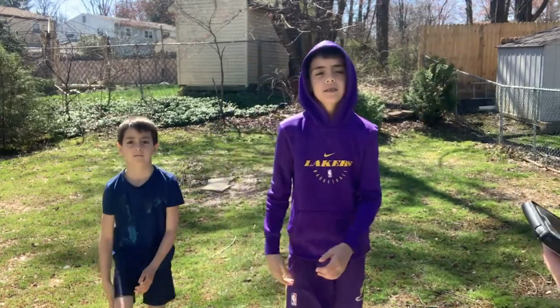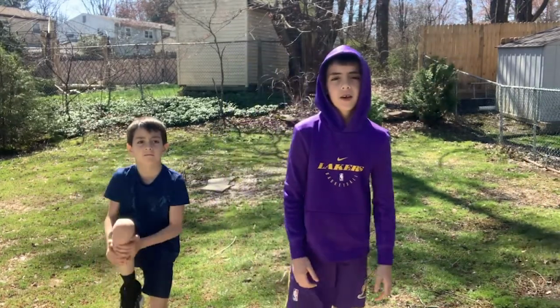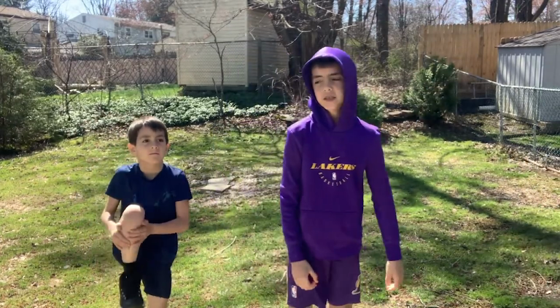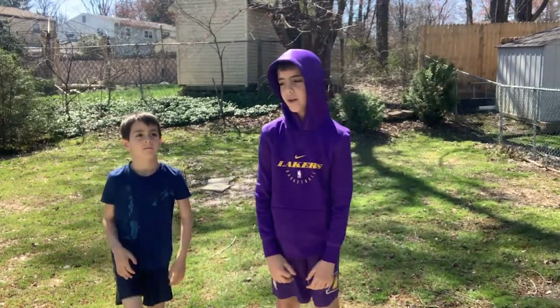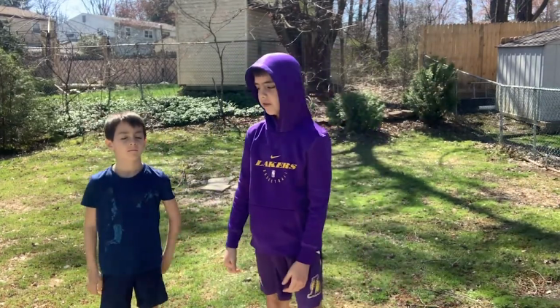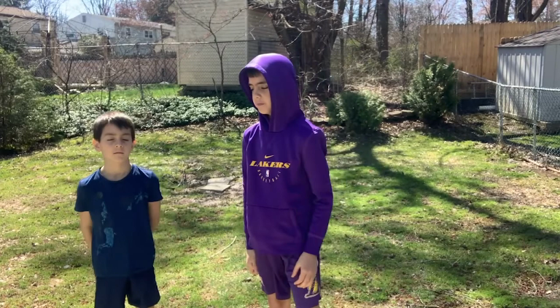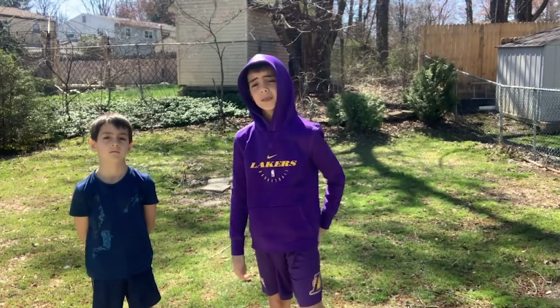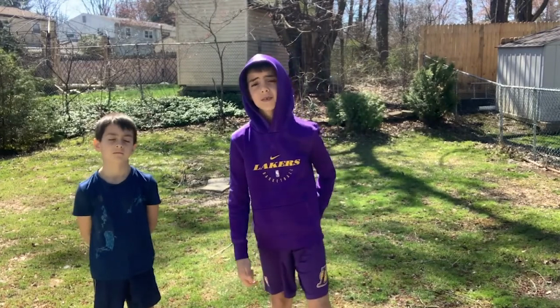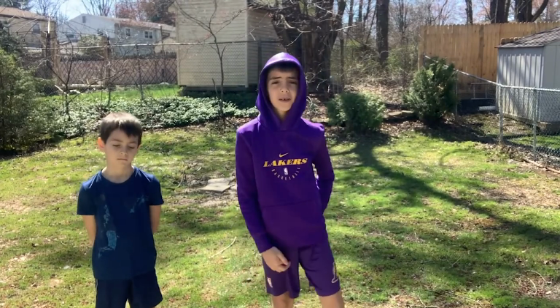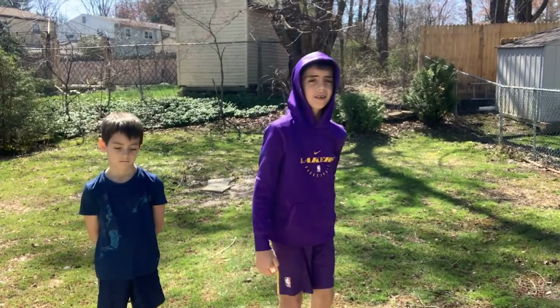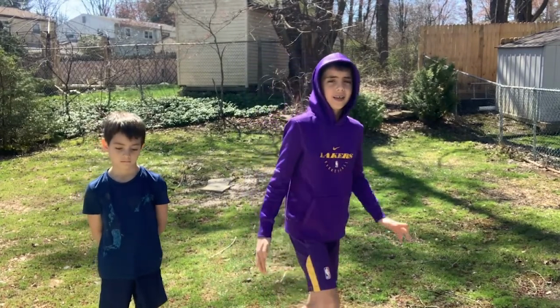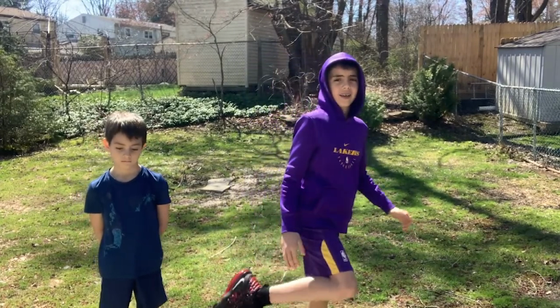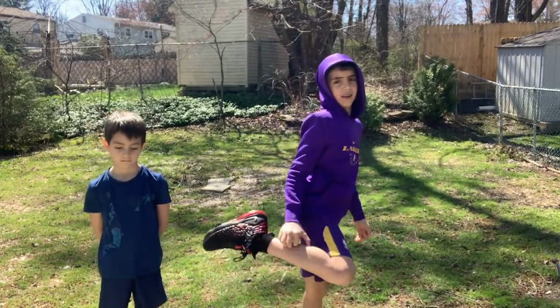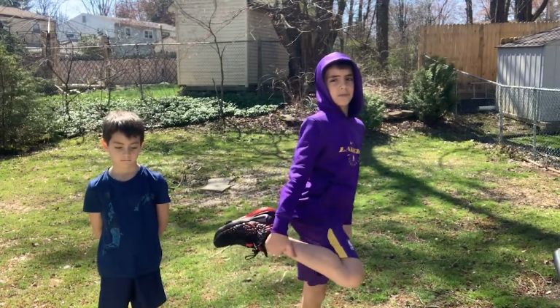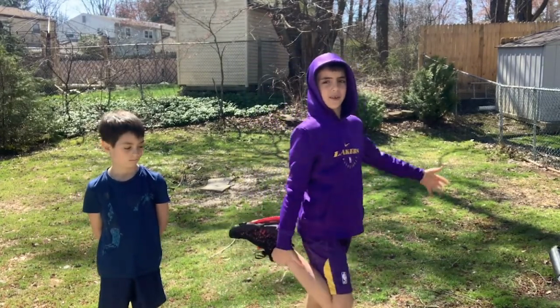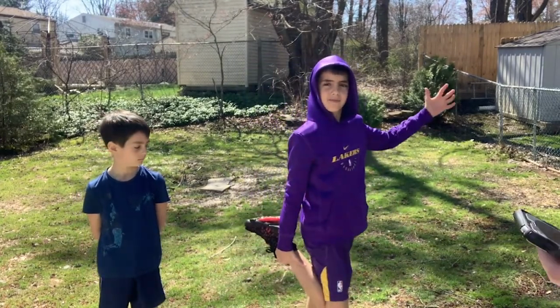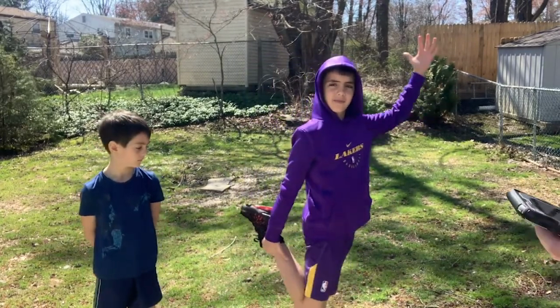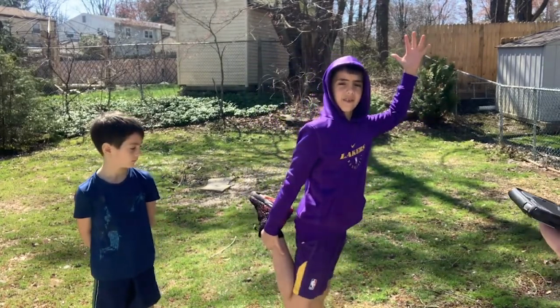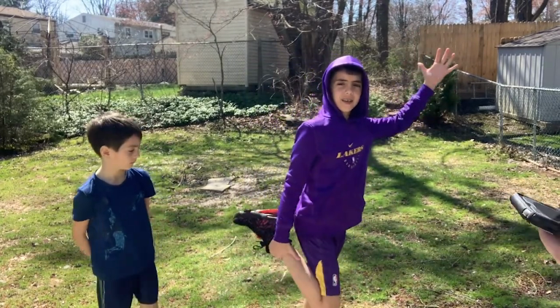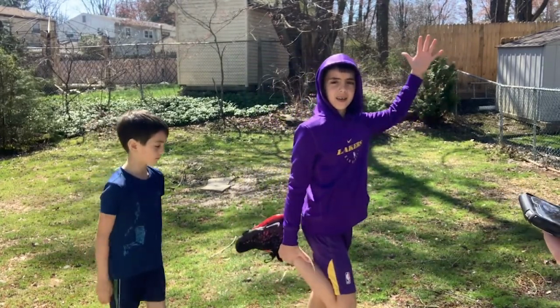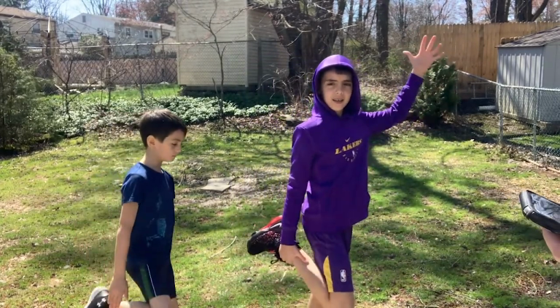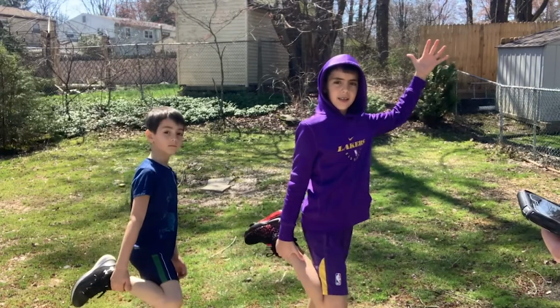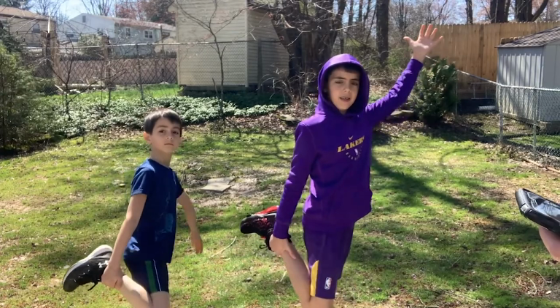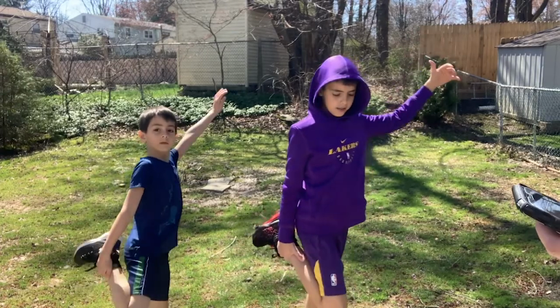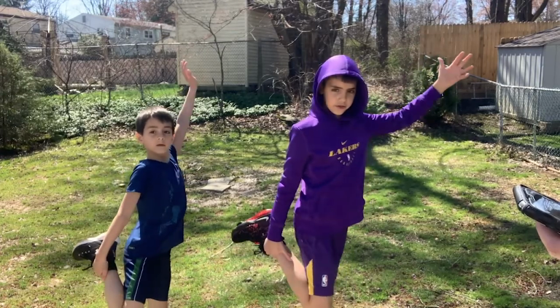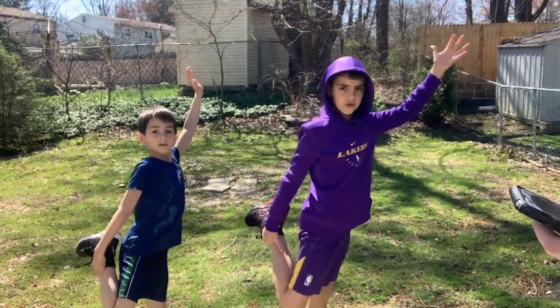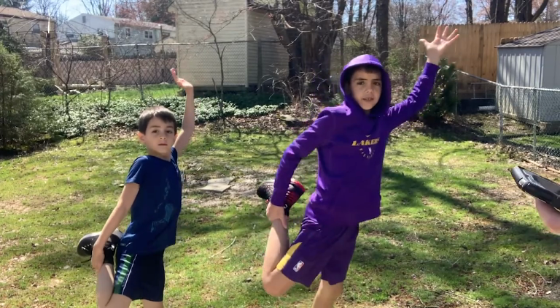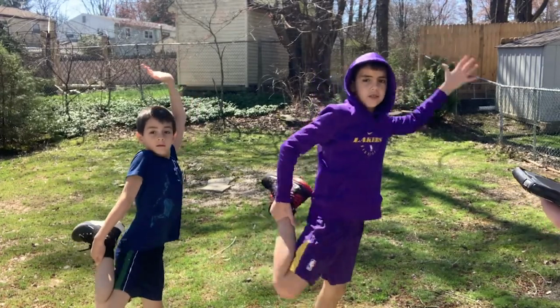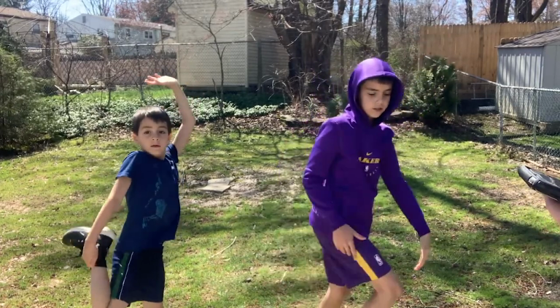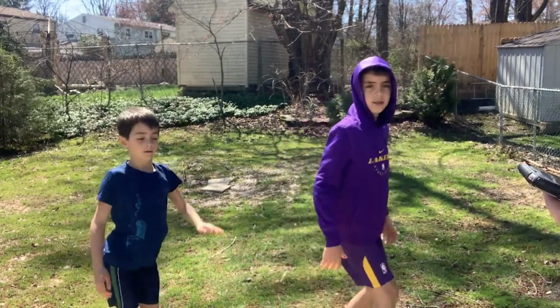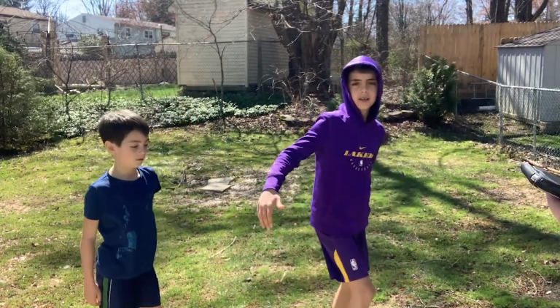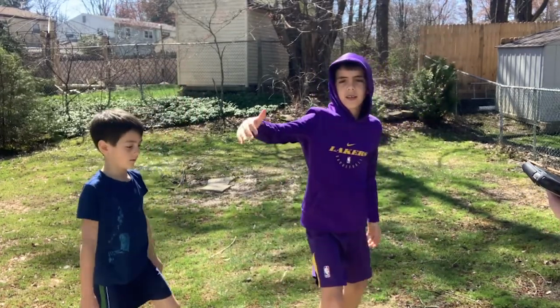Alright, so now we're going to grab our foot this way and stretch like this.